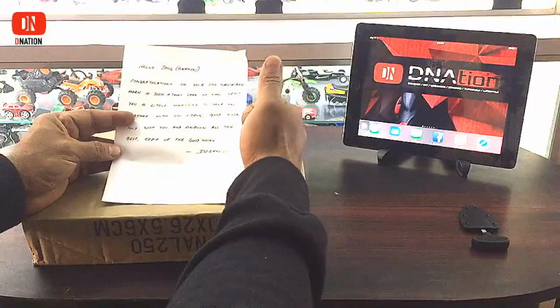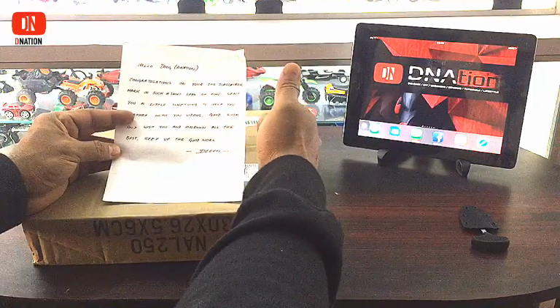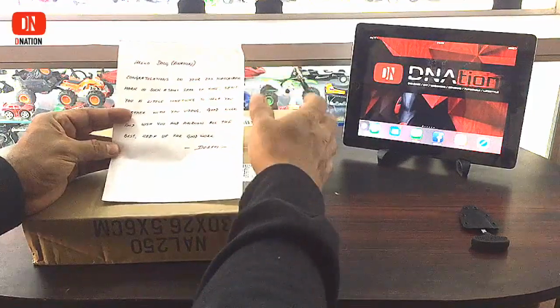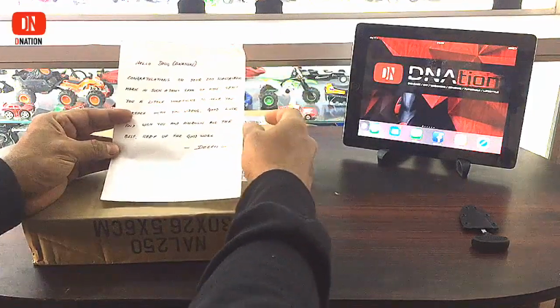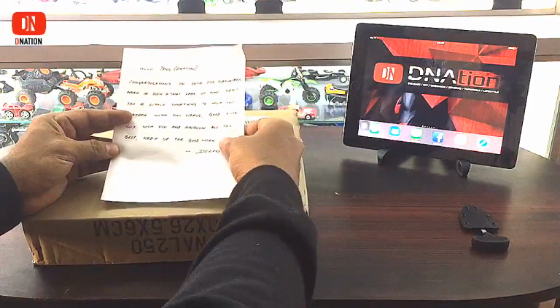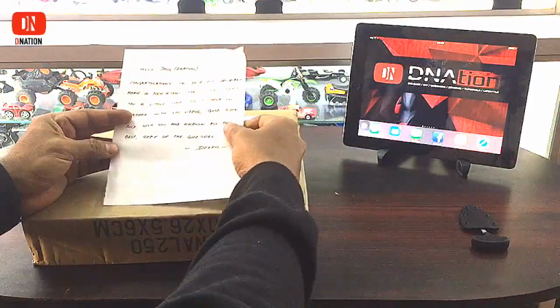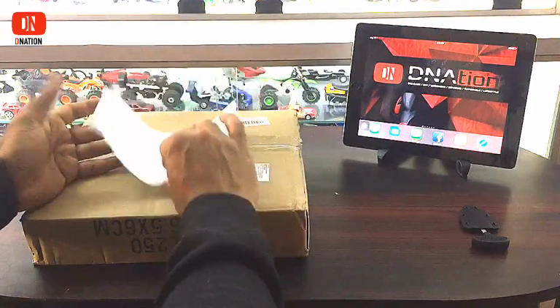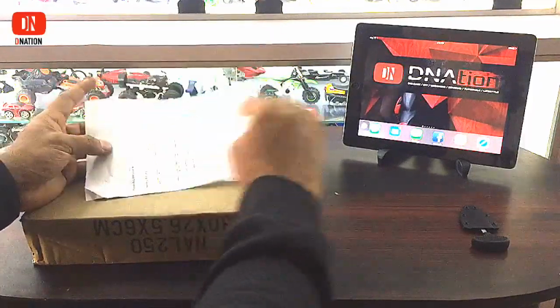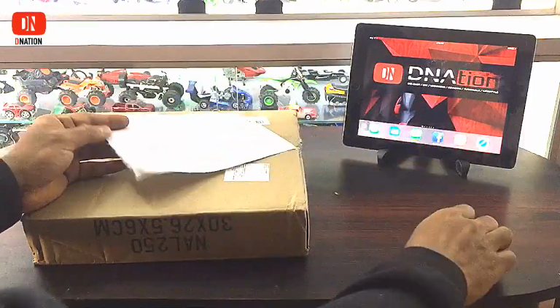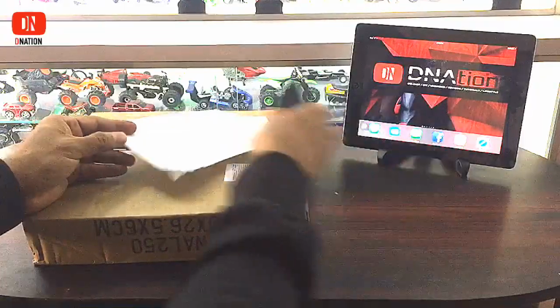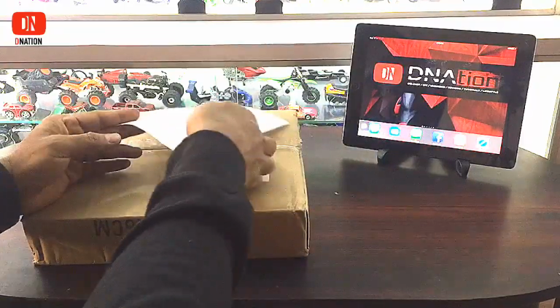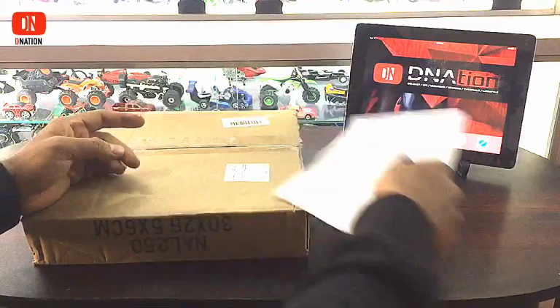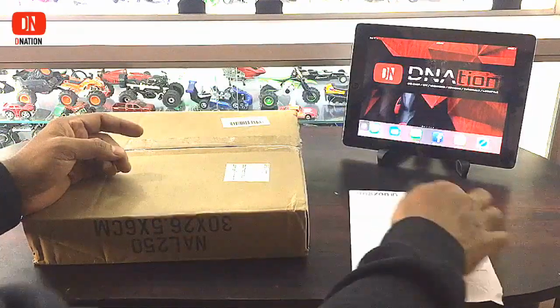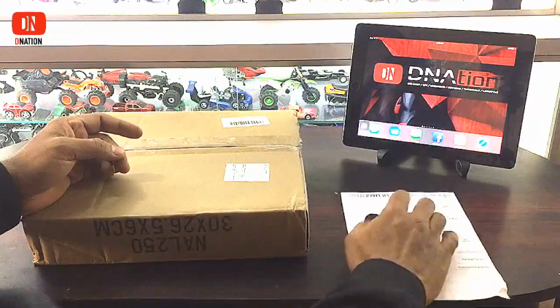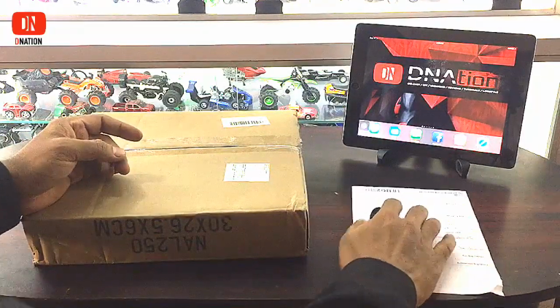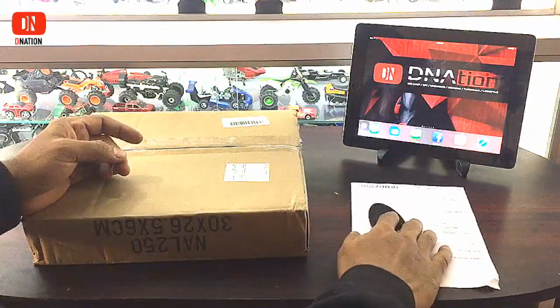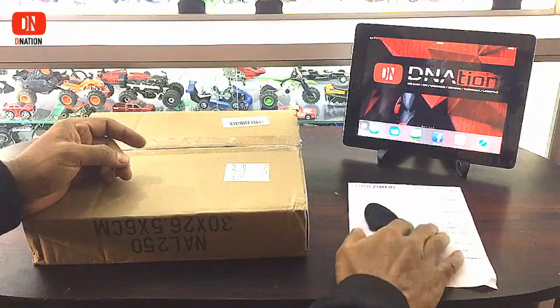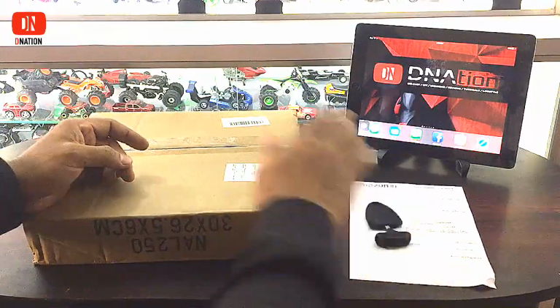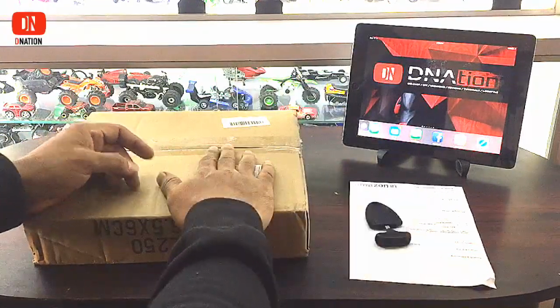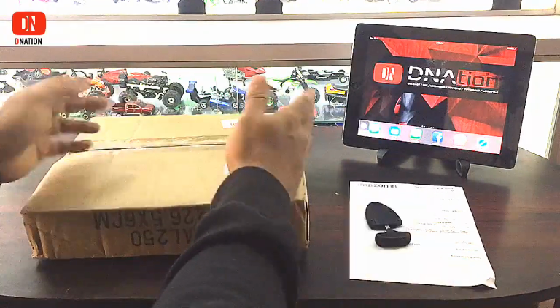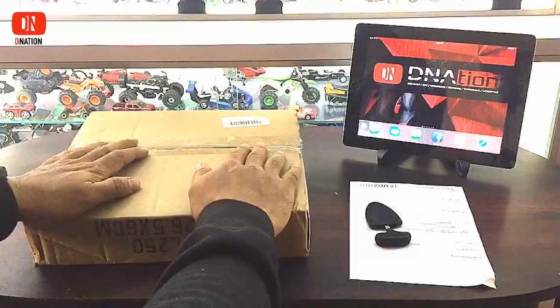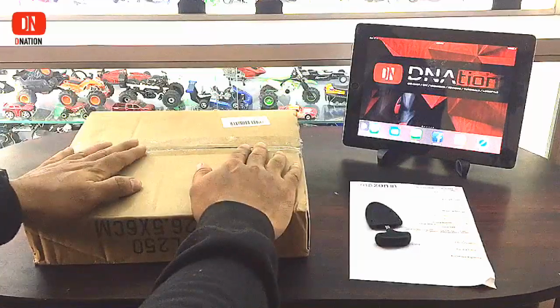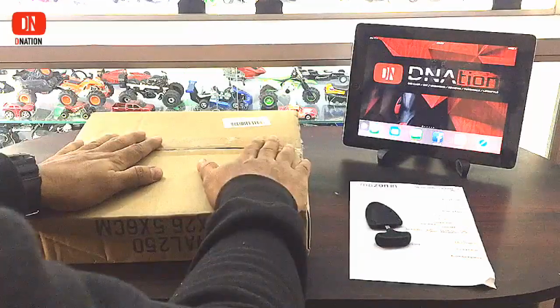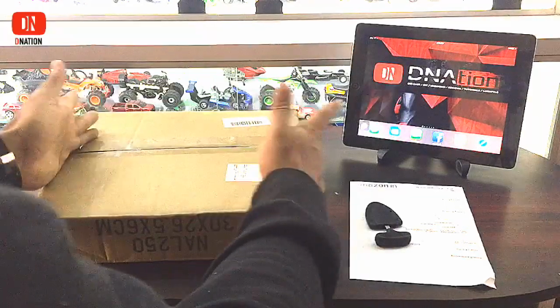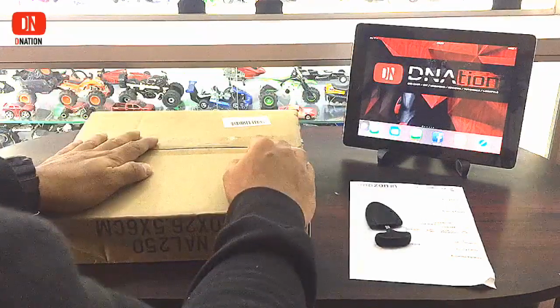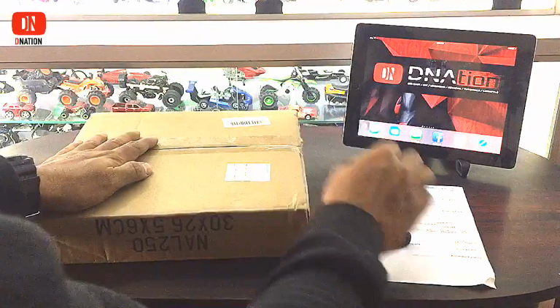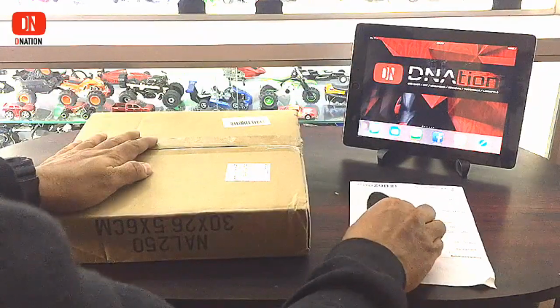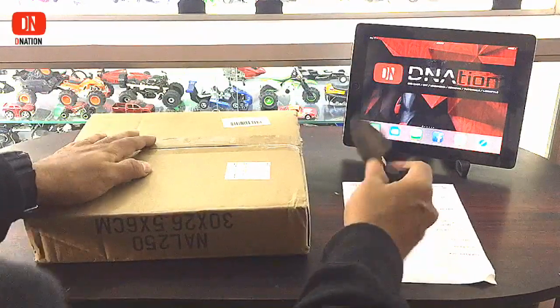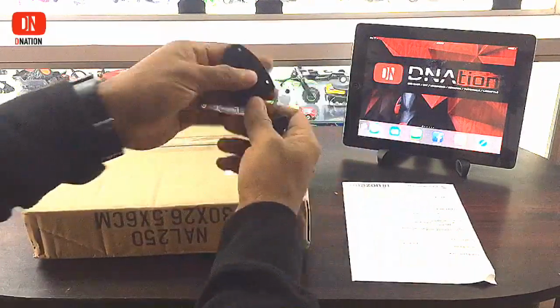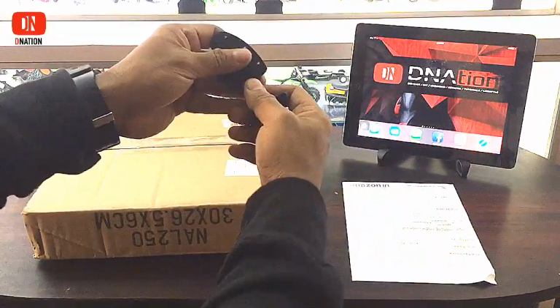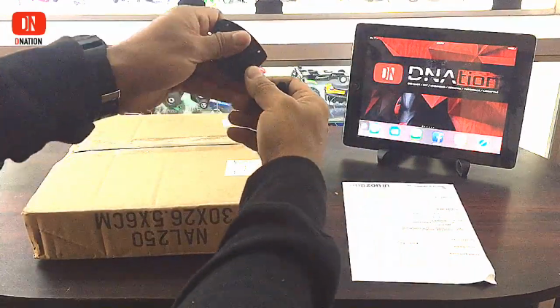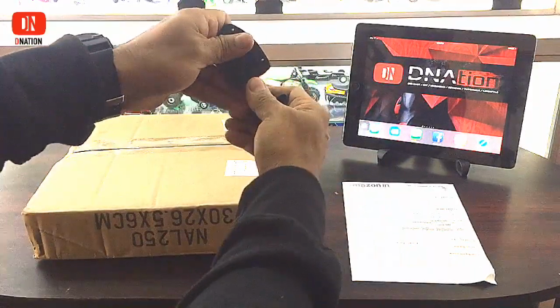Well, a big shout out to Dipti who sent this across to D Nation — much love, appreciation, and thanks a ton. Since this is D Nation's first fan mail, I want to take this opportunity to unbox and review this product. So let's get started.